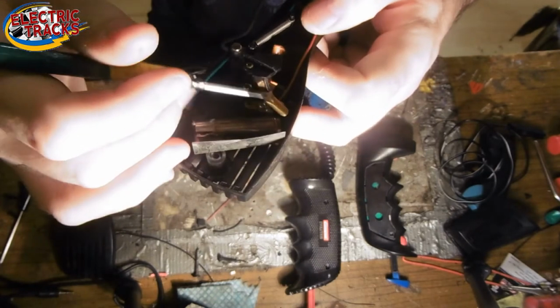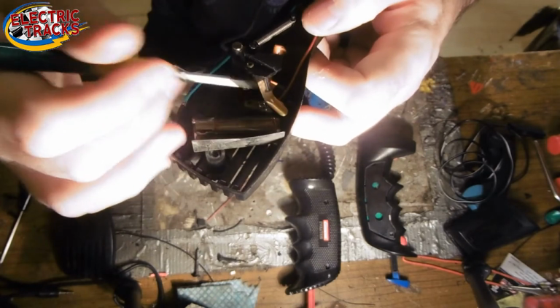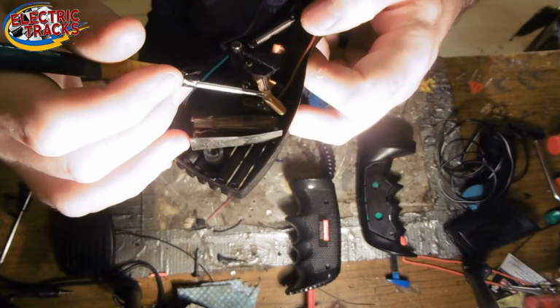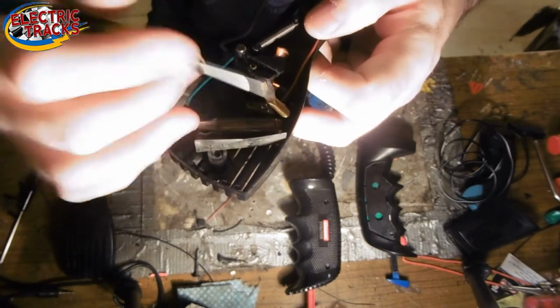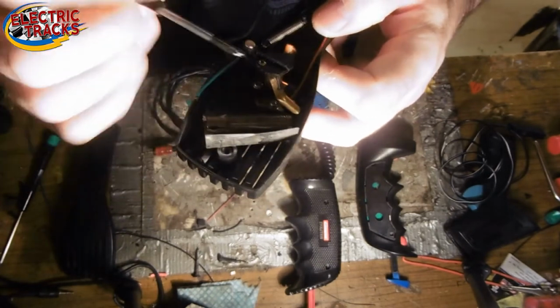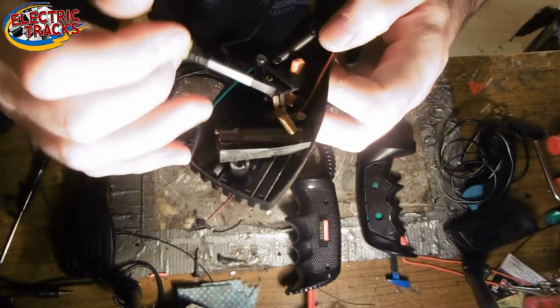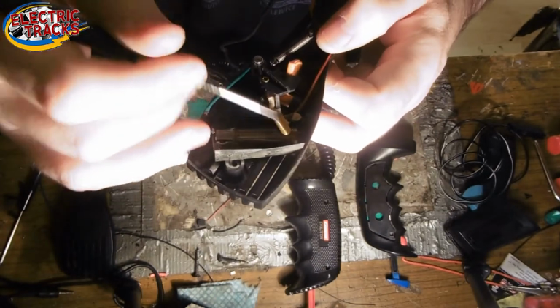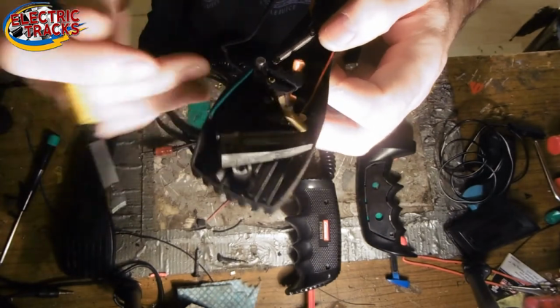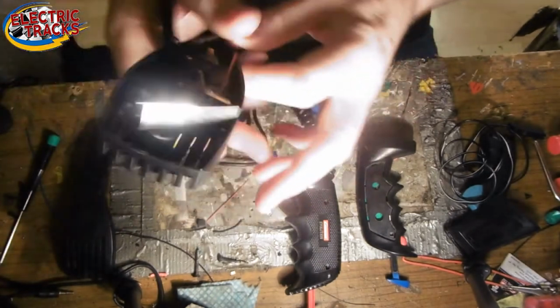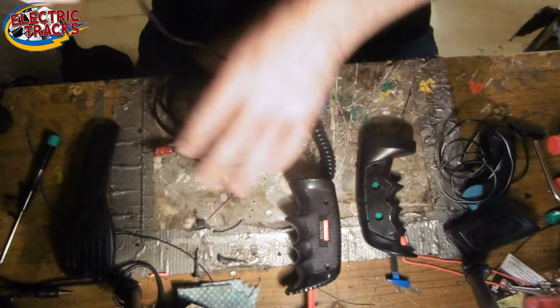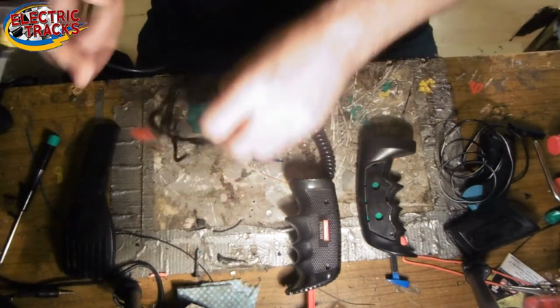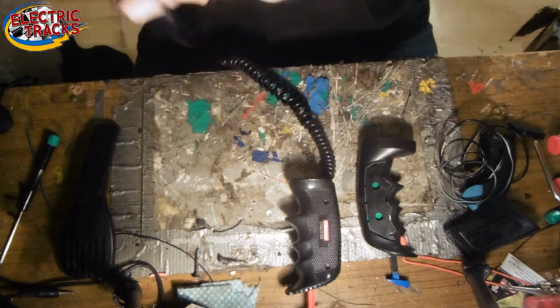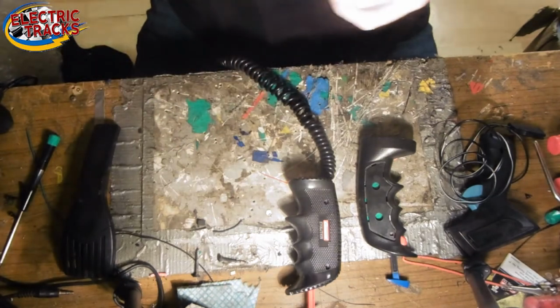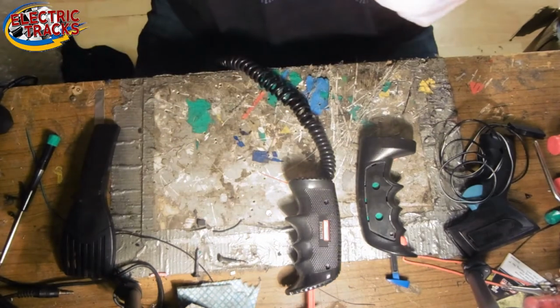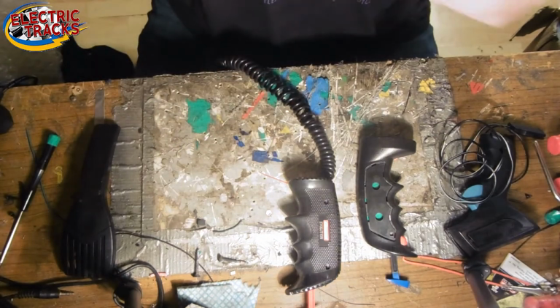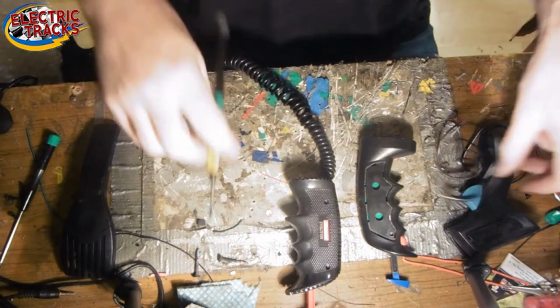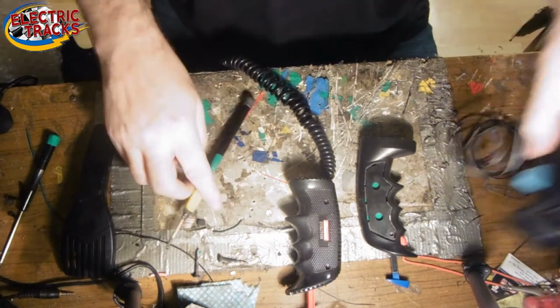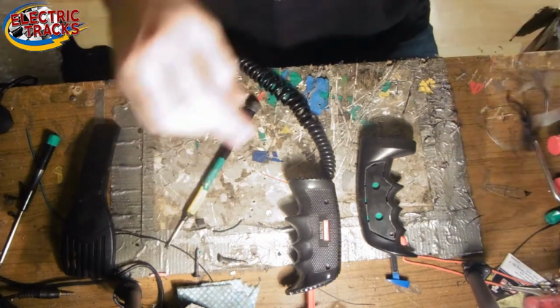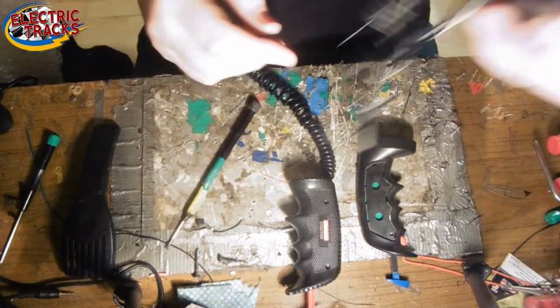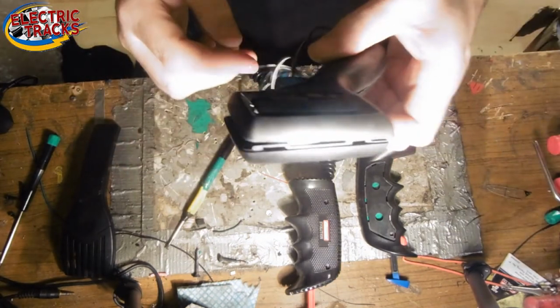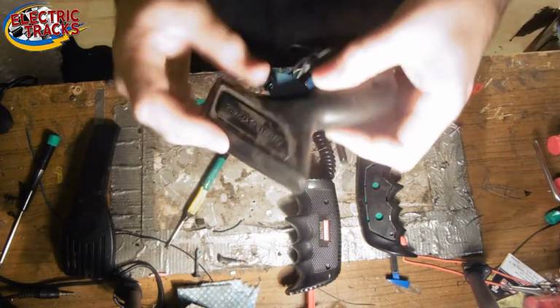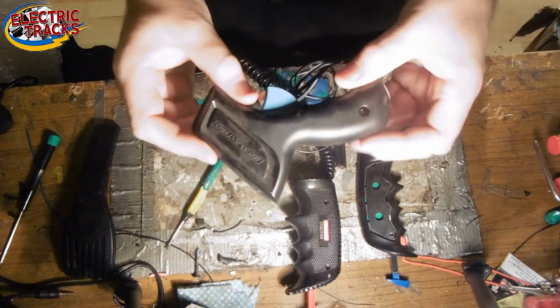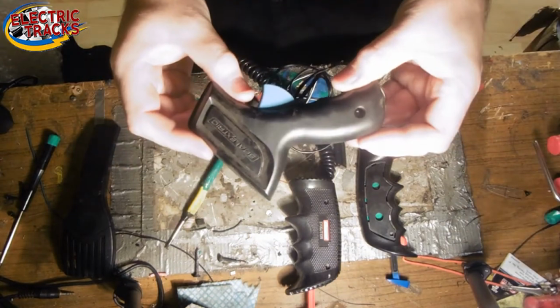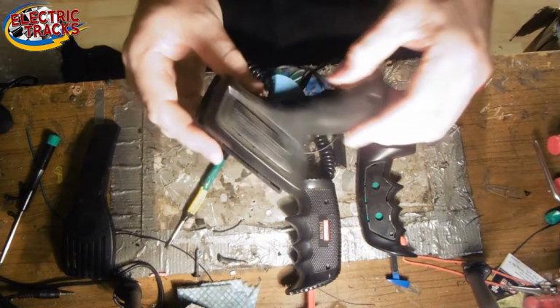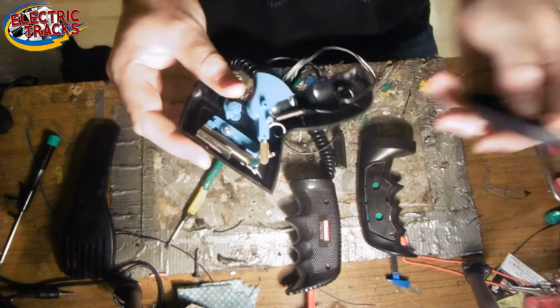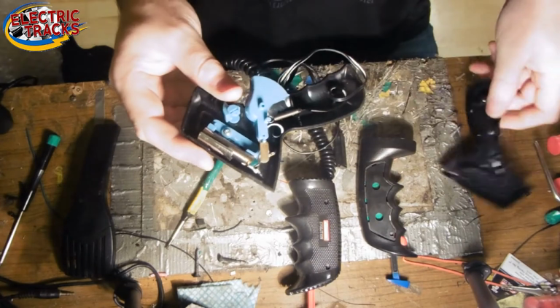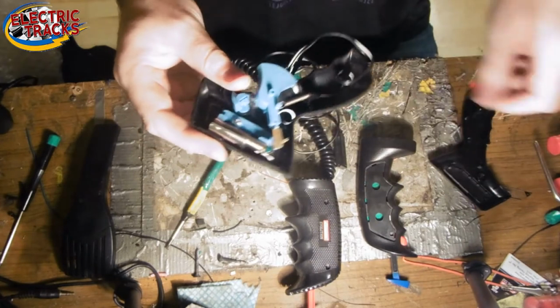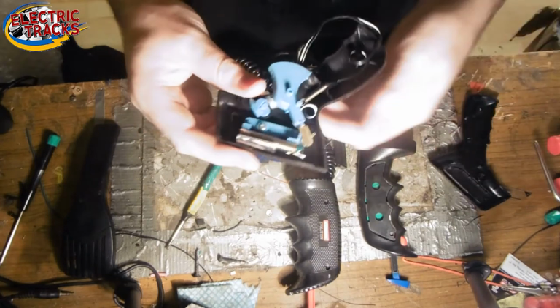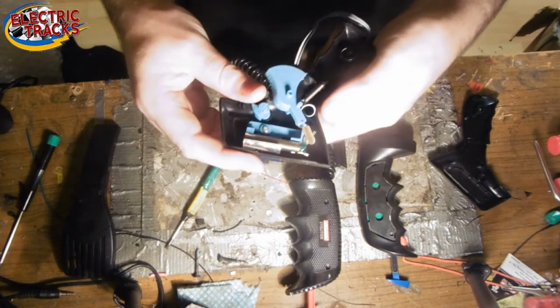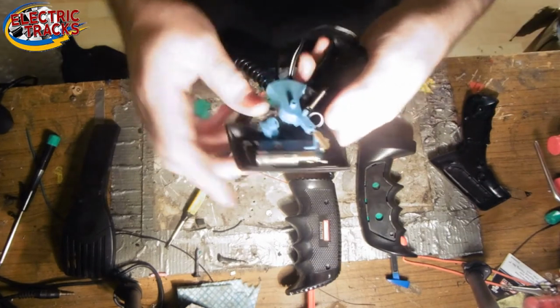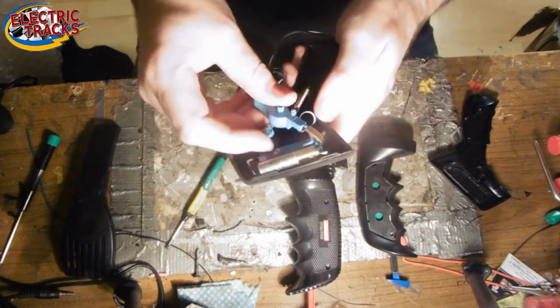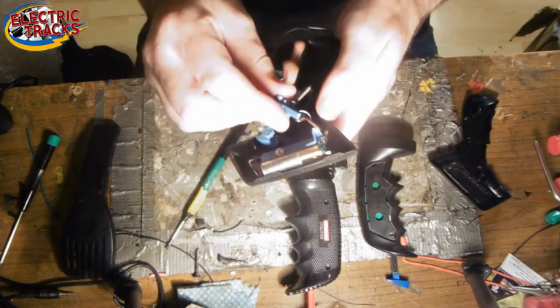As for the brass bit at the front, I've never found a way to replace that successfully. That's the ScaleElectrics ones. The last generation of ScaleElectrics ones — the start controller — the biggest issue with these ones...